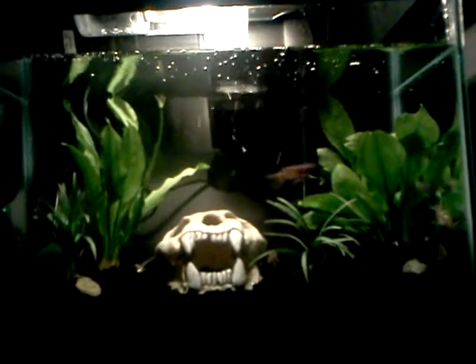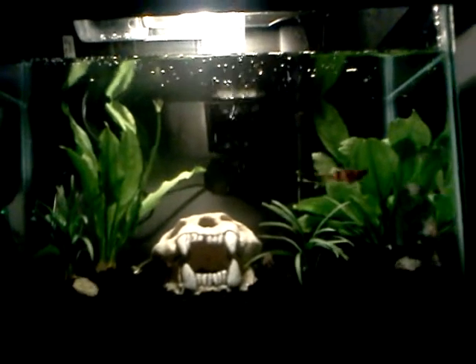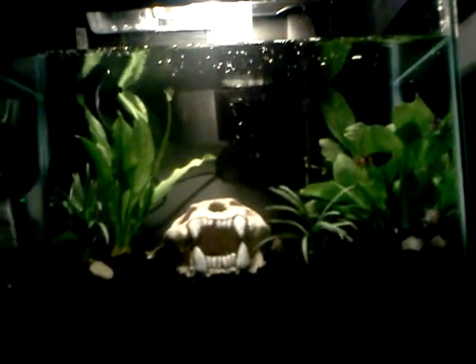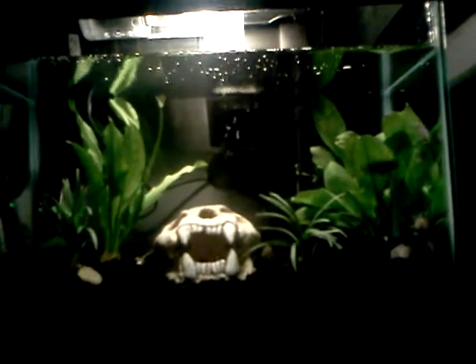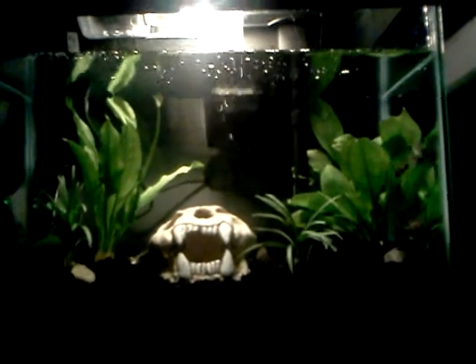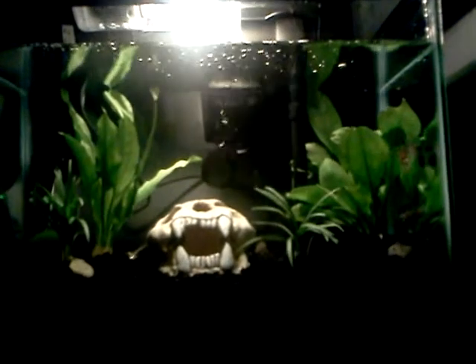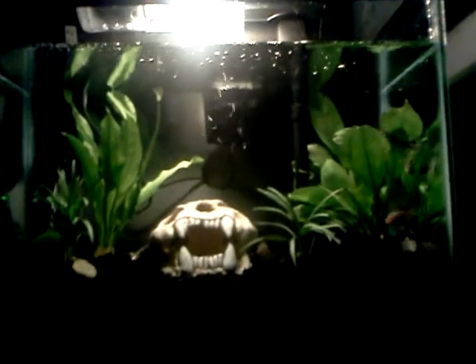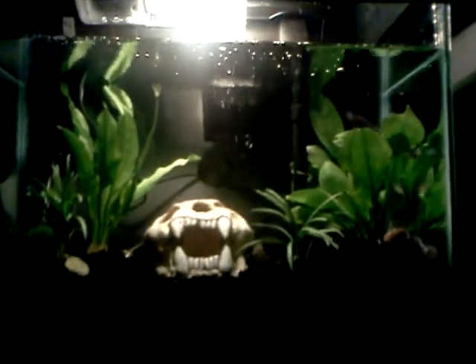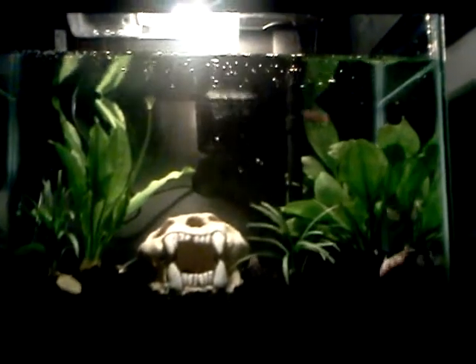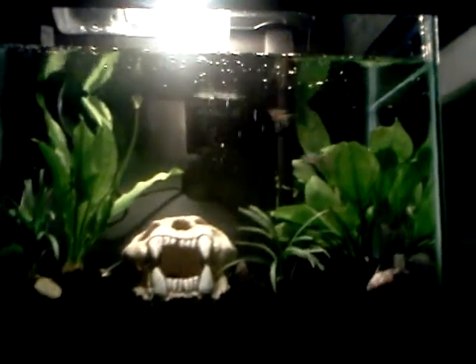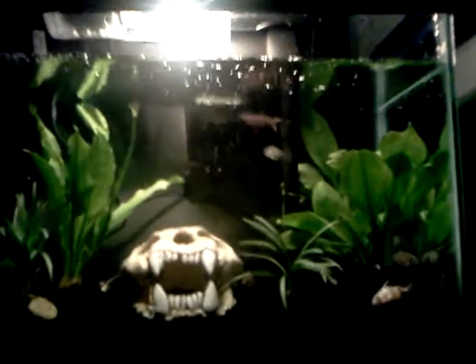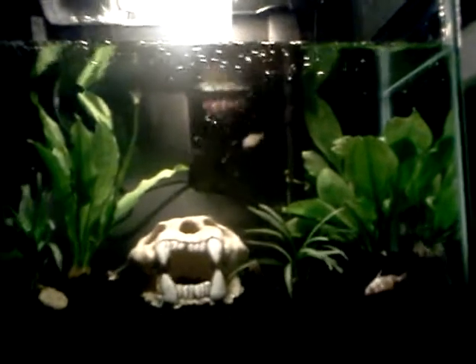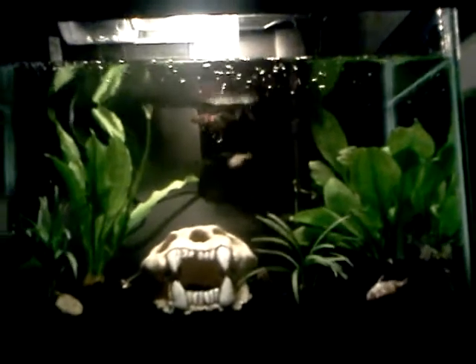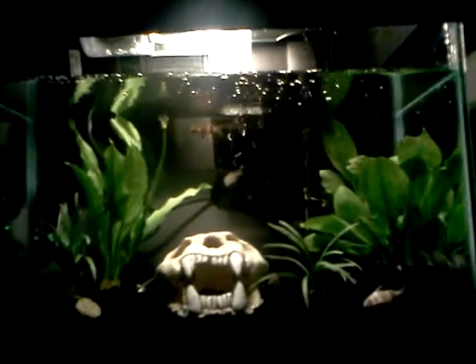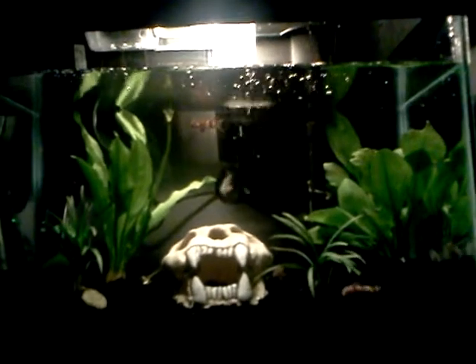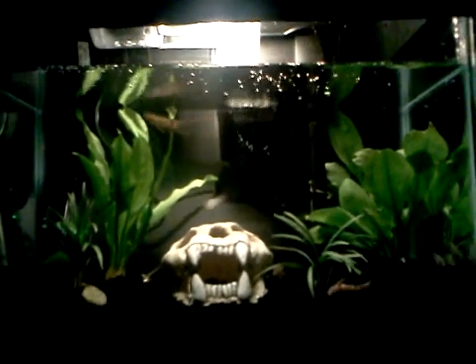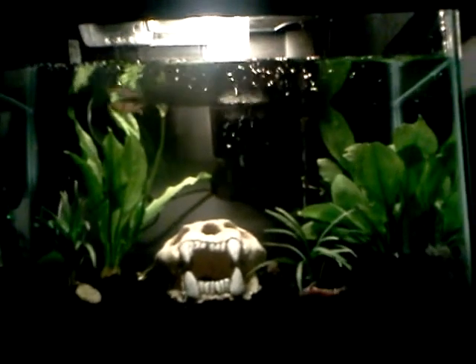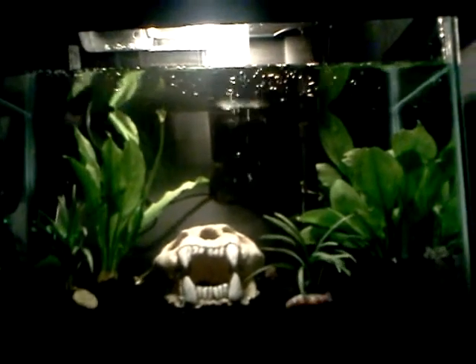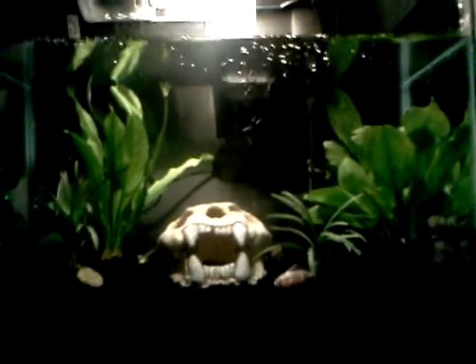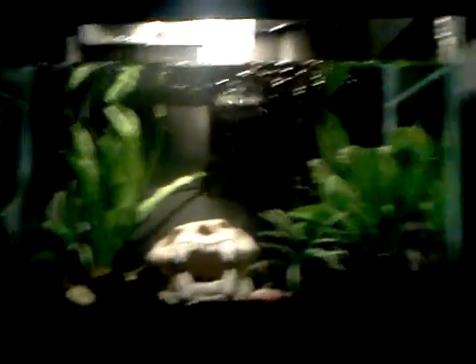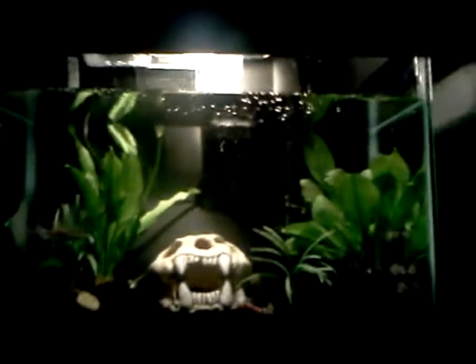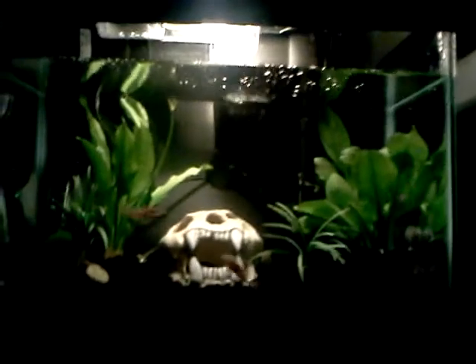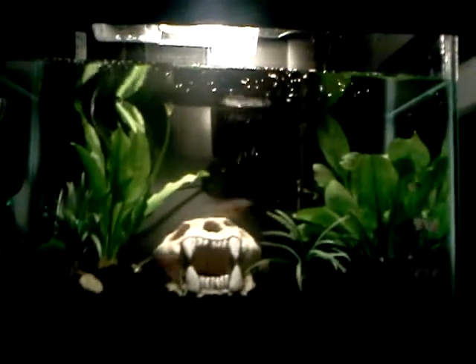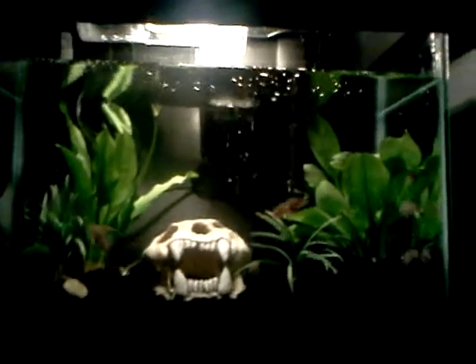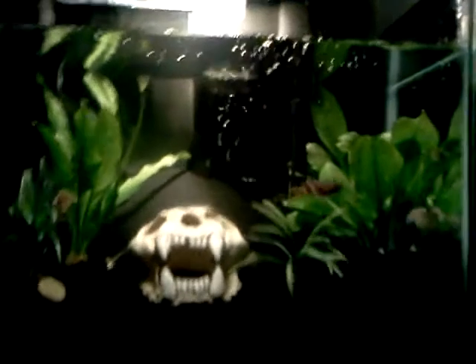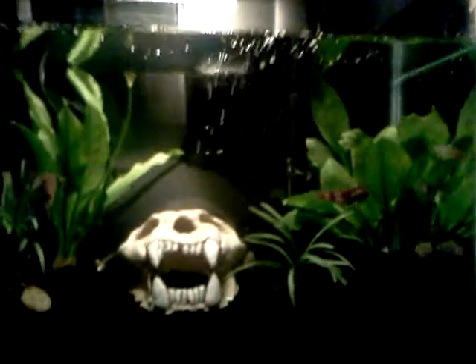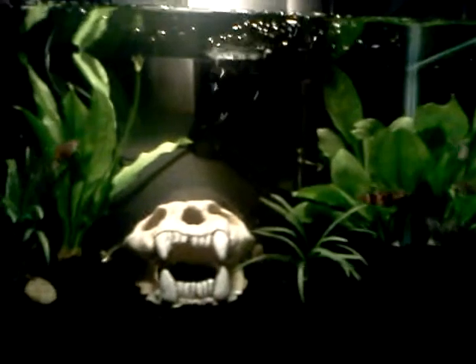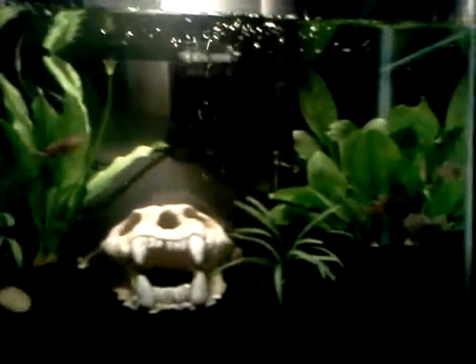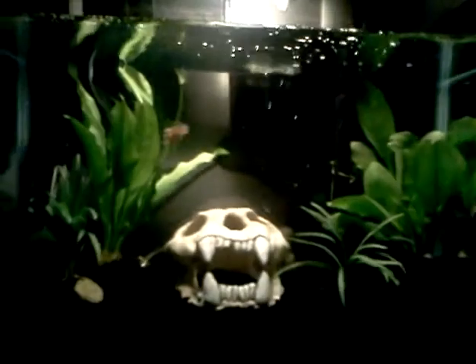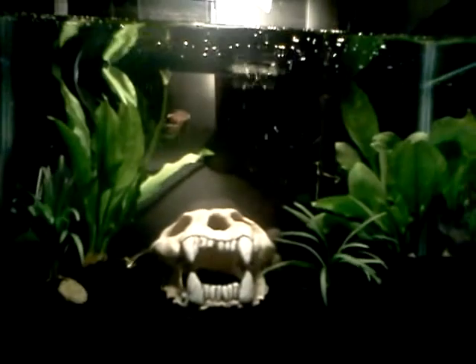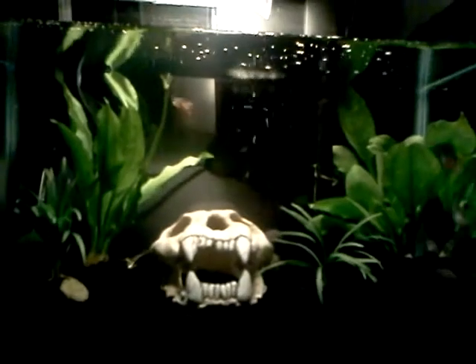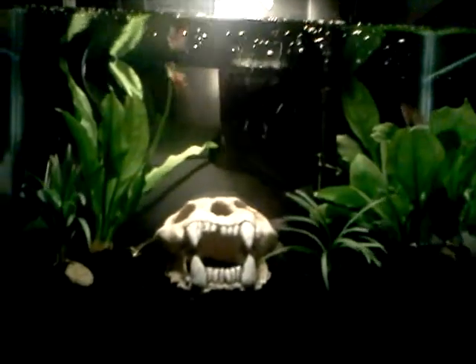All right guys, so right here I'm going to make a little quick video about my new fish tank that I just set up in my room. I'm pretty excited about it. I think the decorations came out pretty cool.